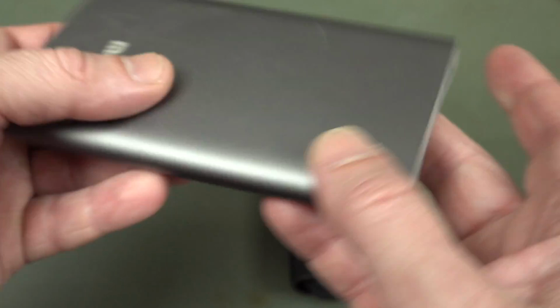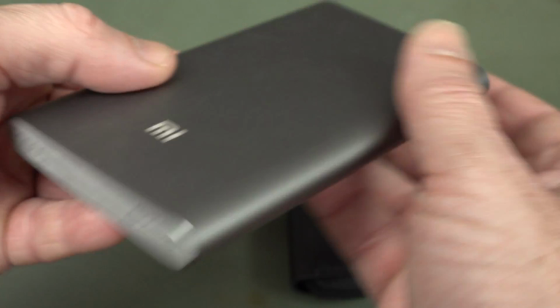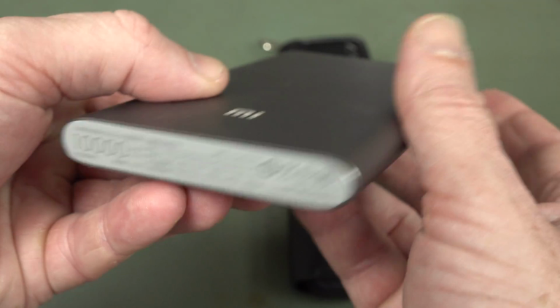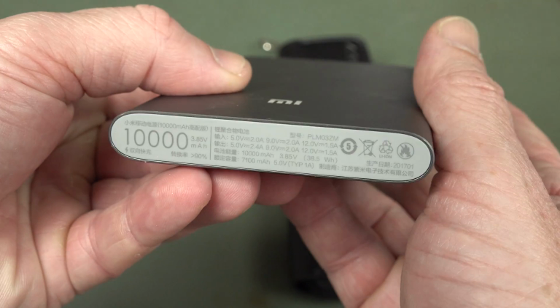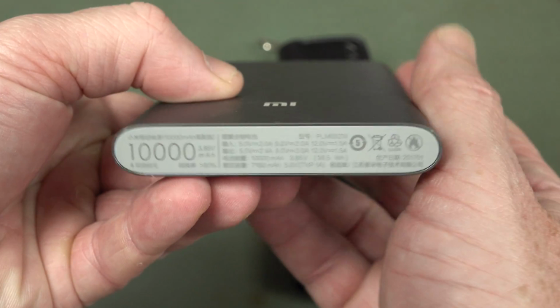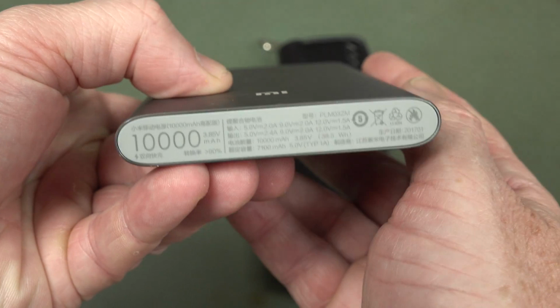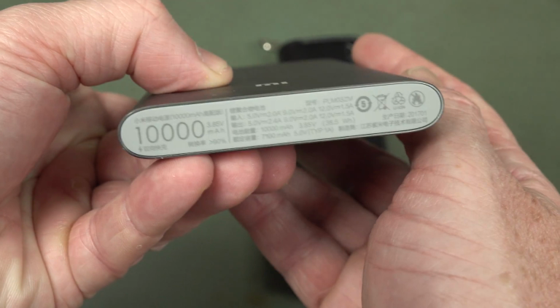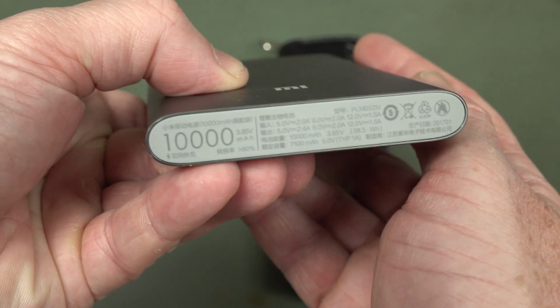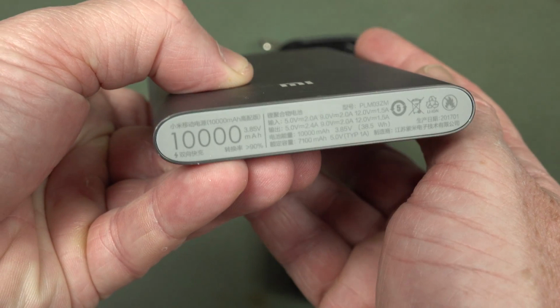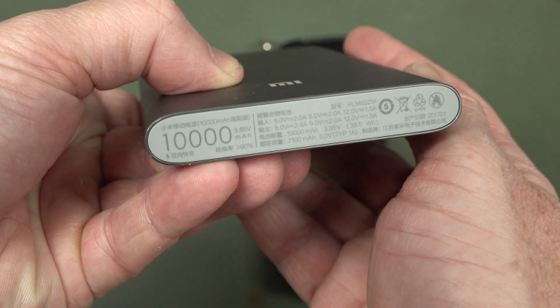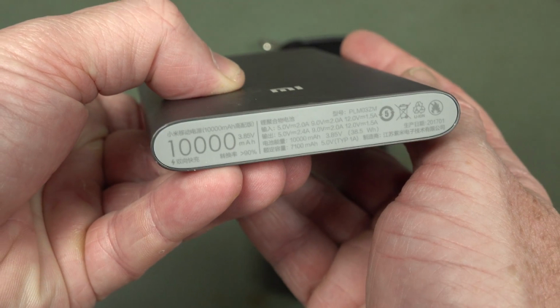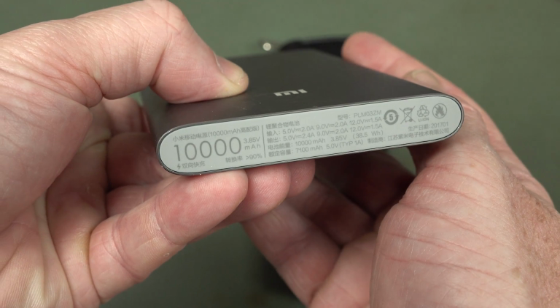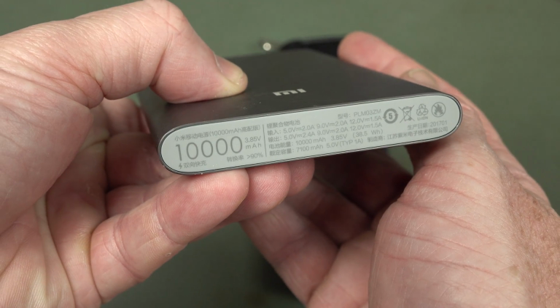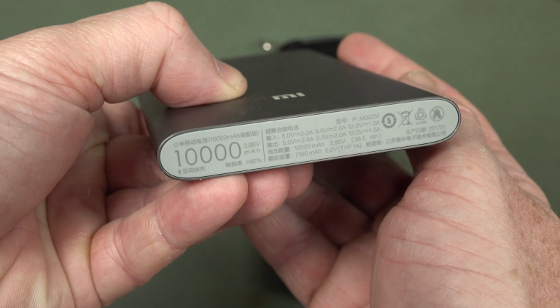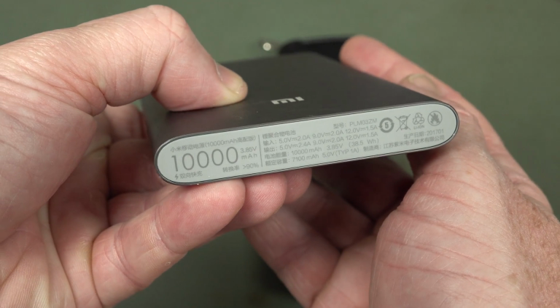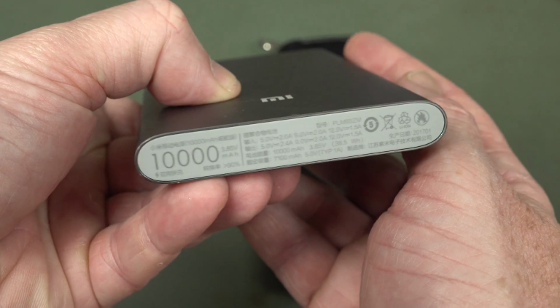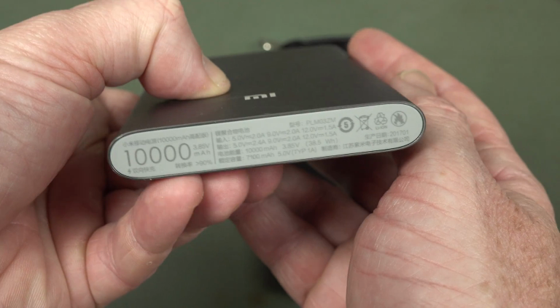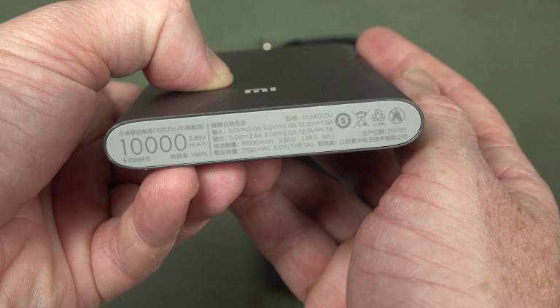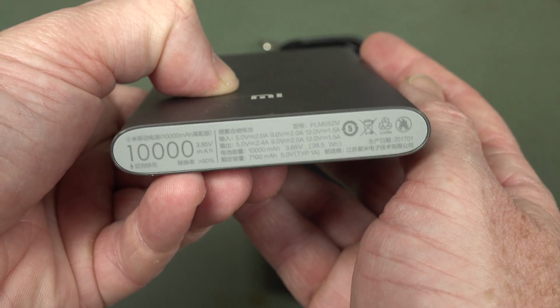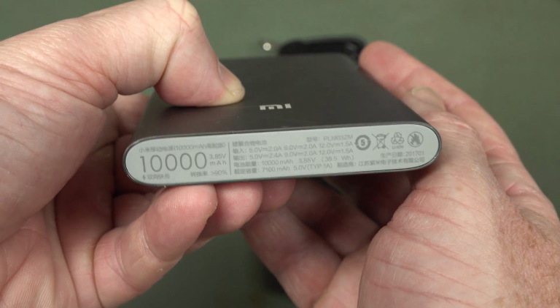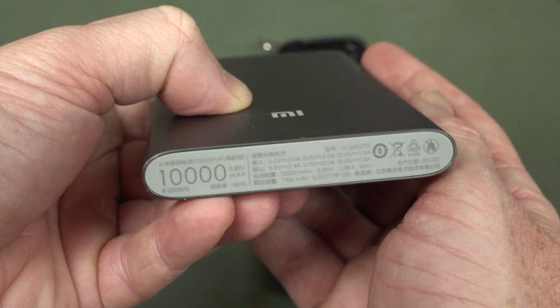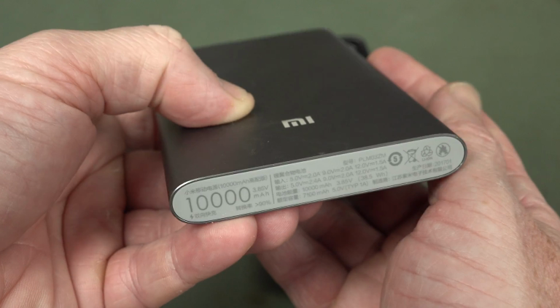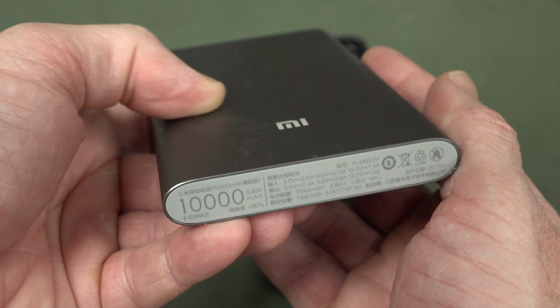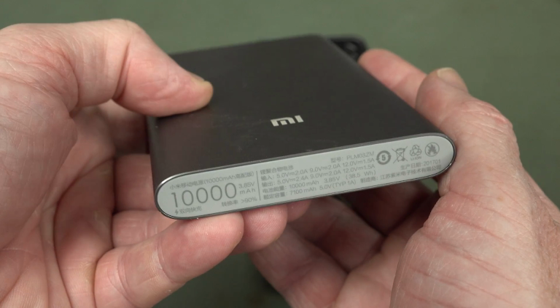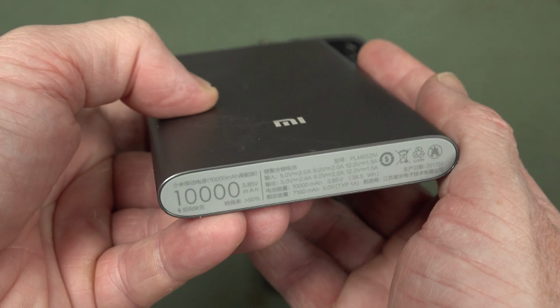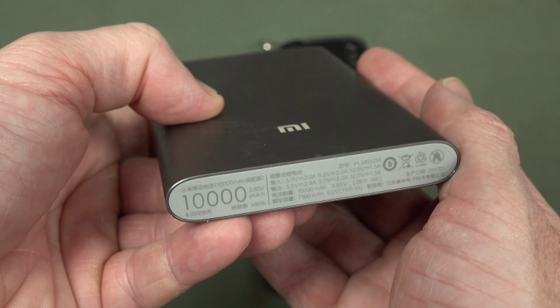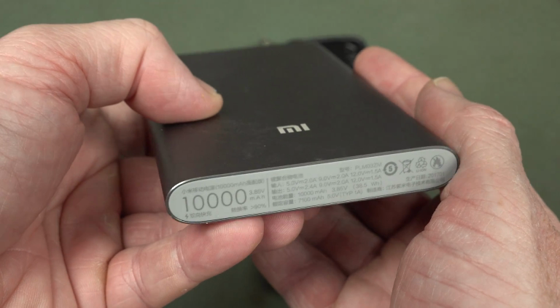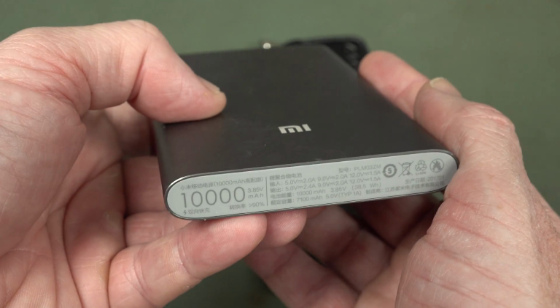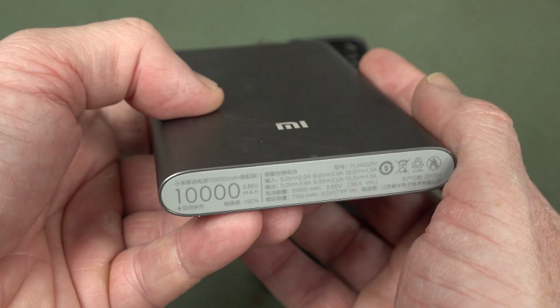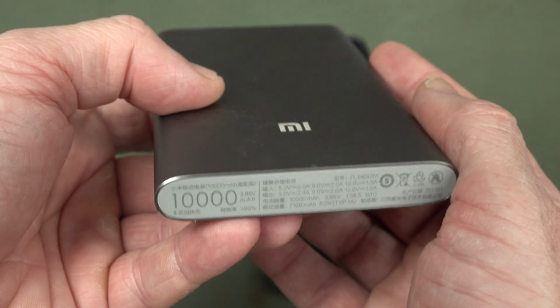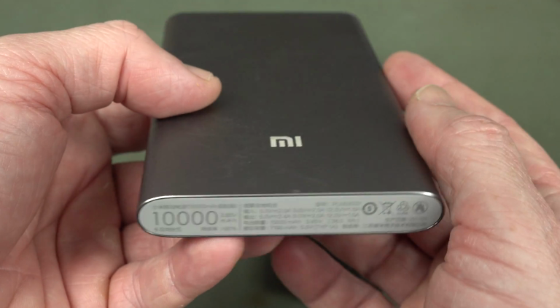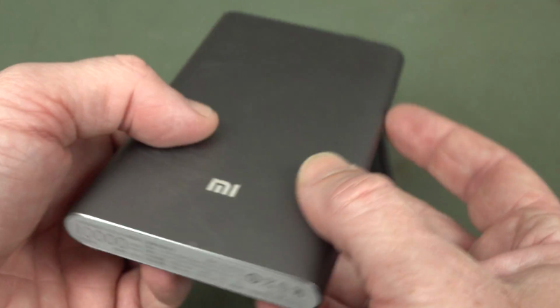It turns out that I do actually have one. I completely forgot that I had this — forgot that it was actually quick charge 3 compatible.